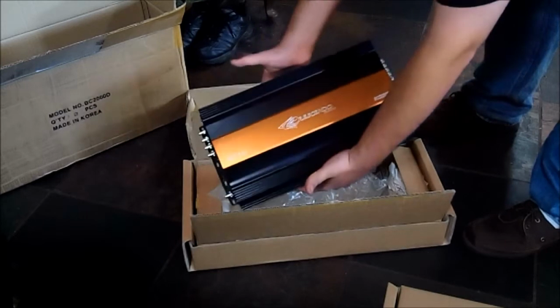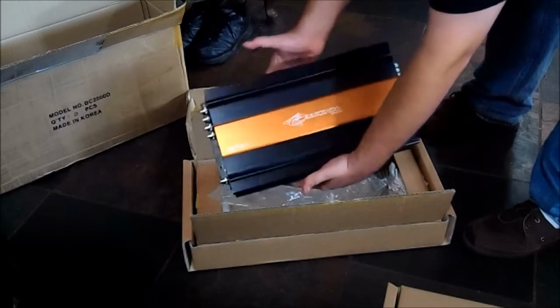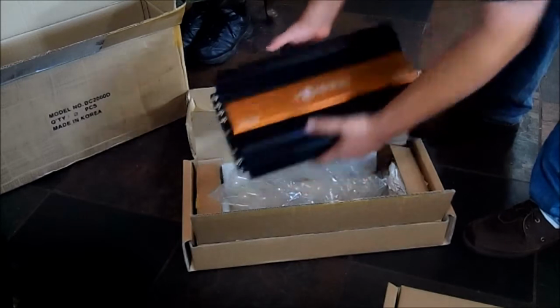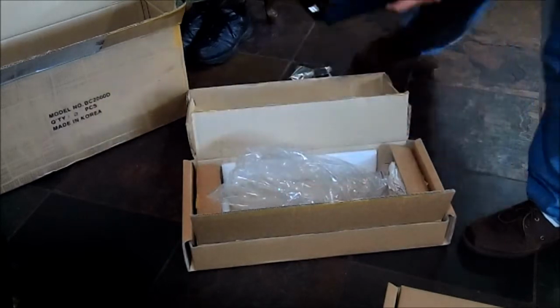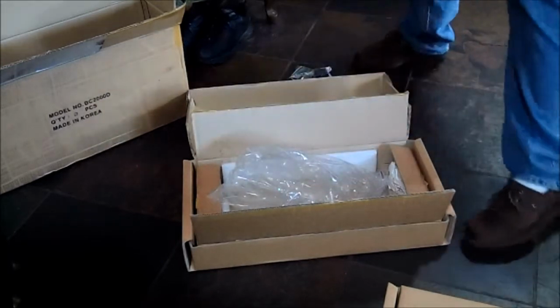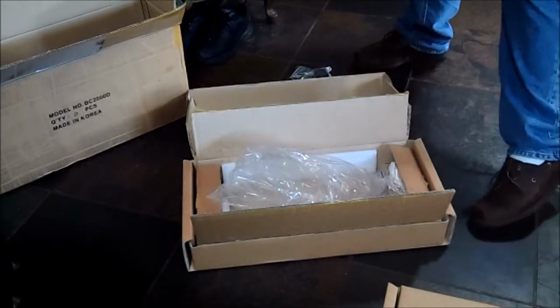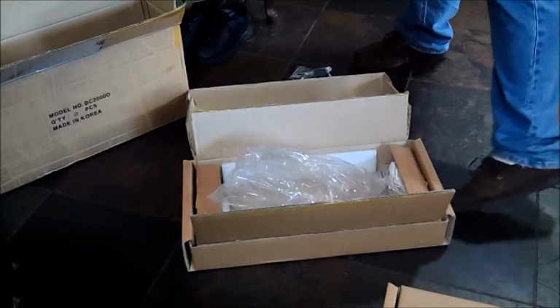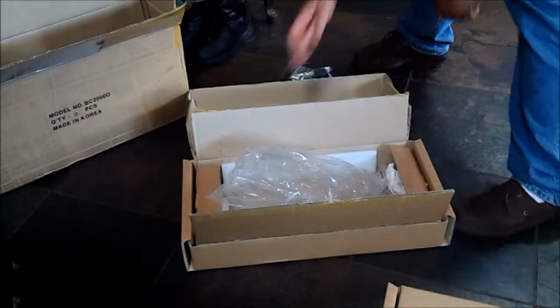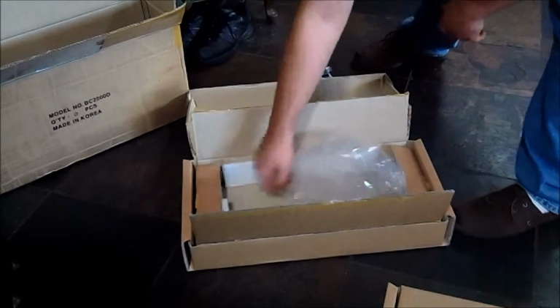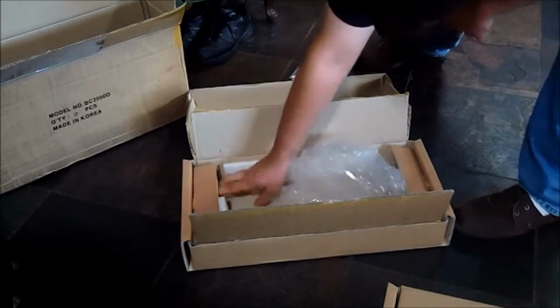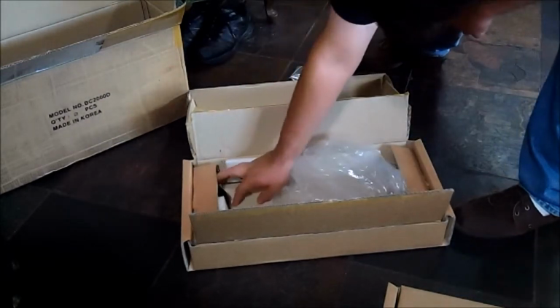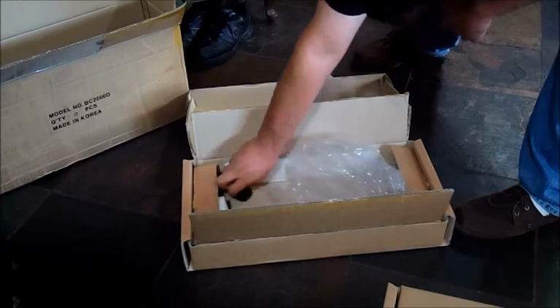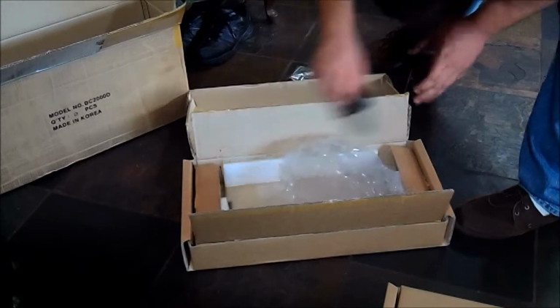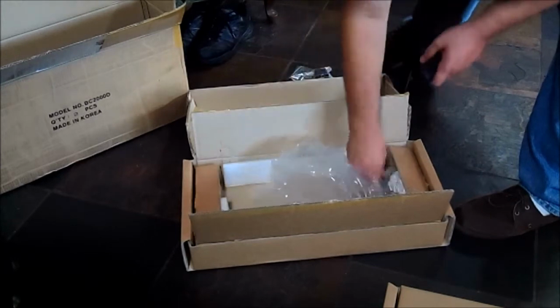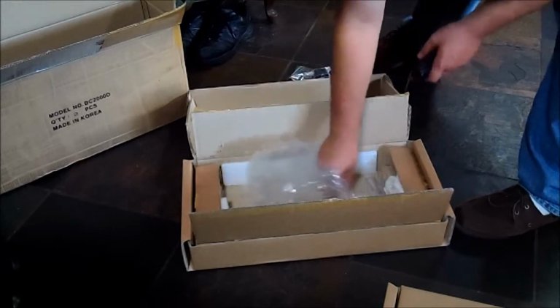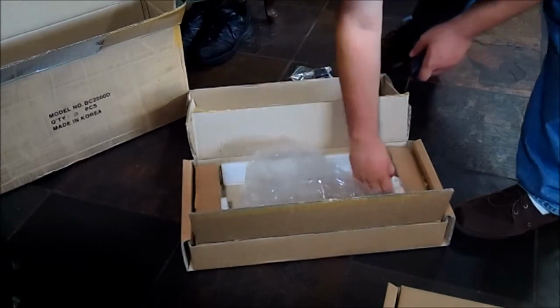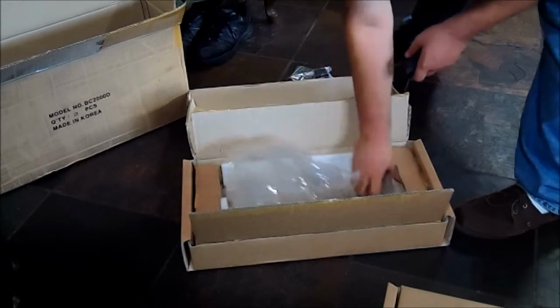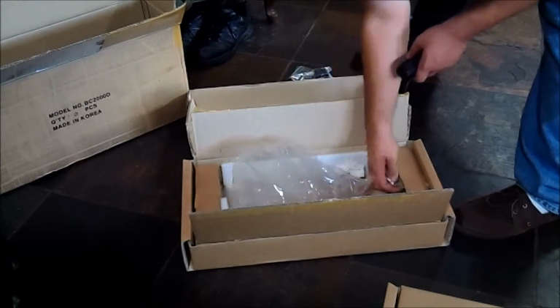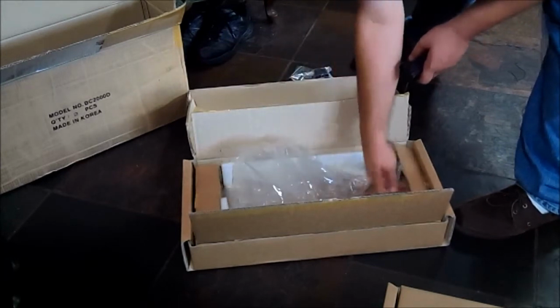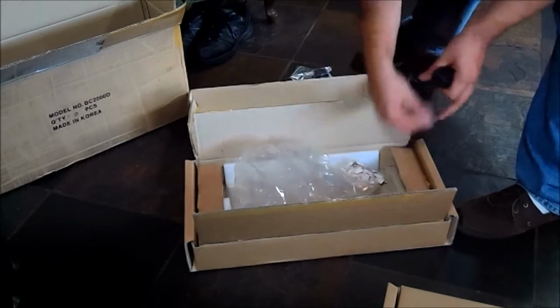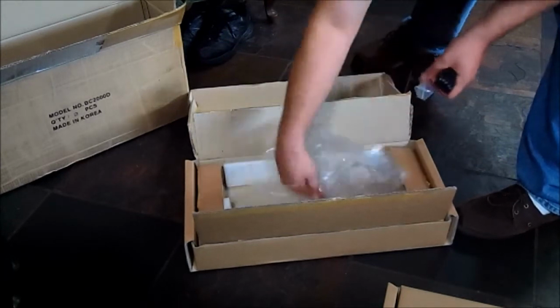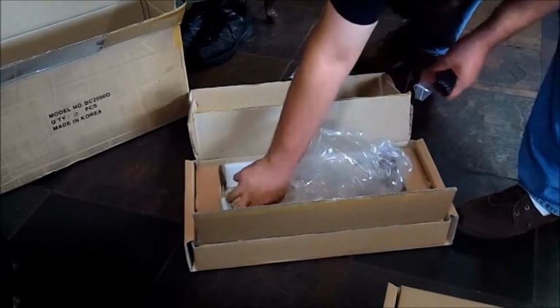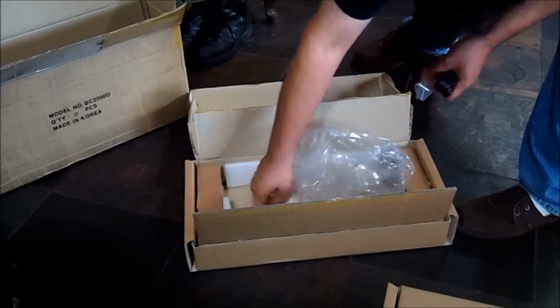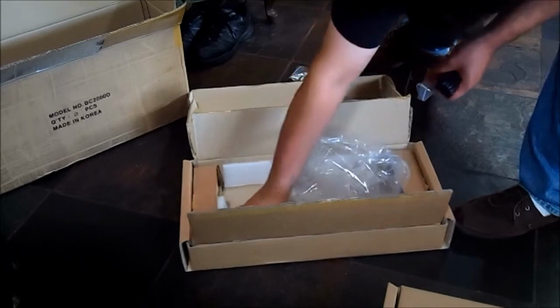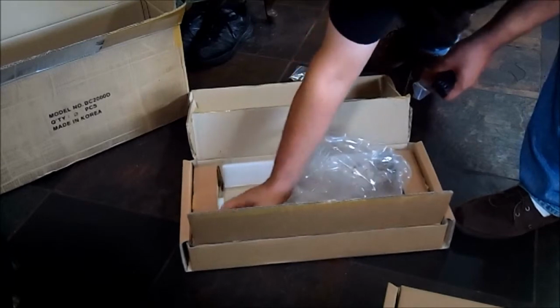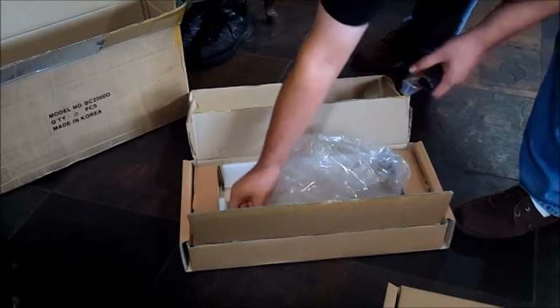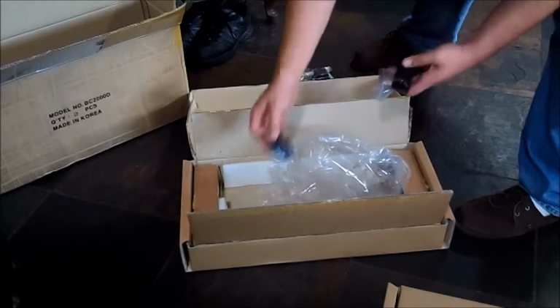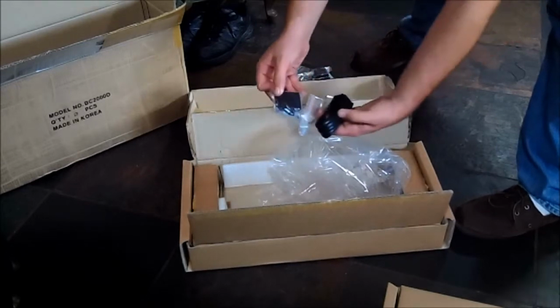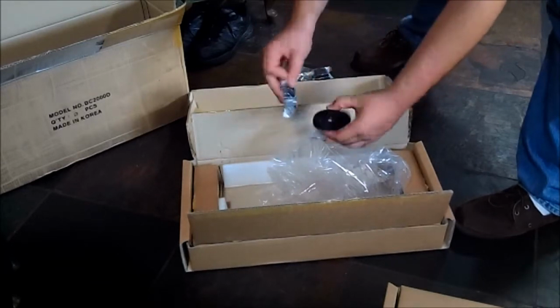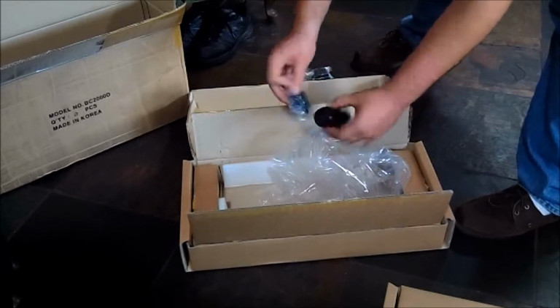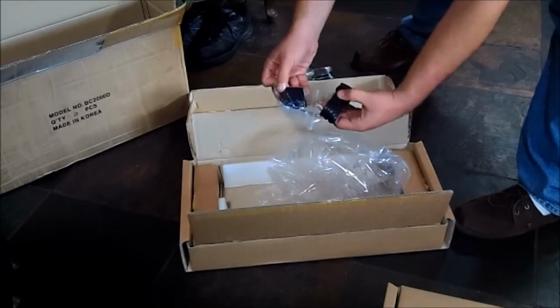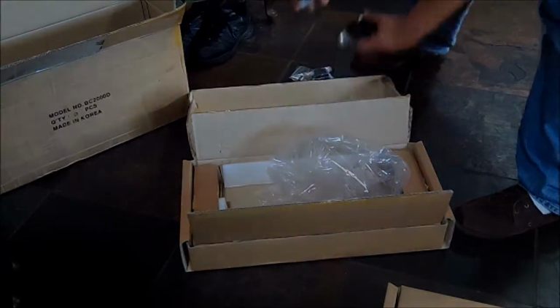Amp number two — make sure to get everything out of here. All the same stuff in here.